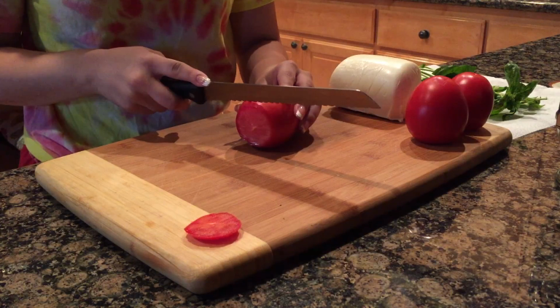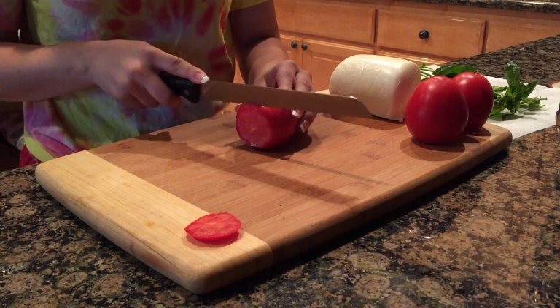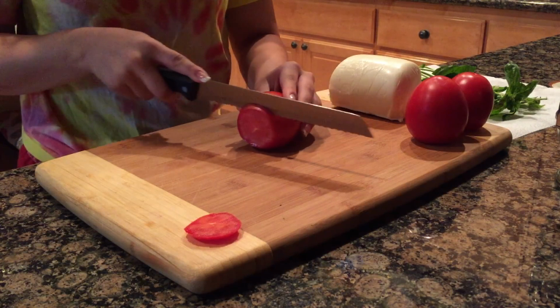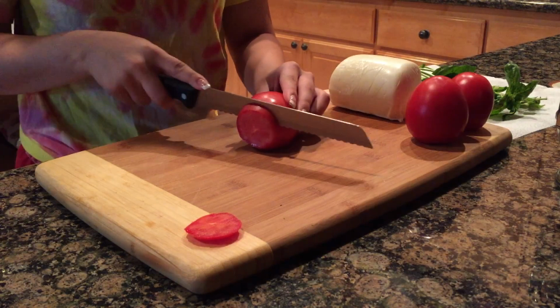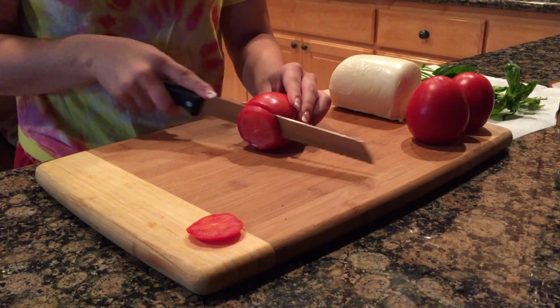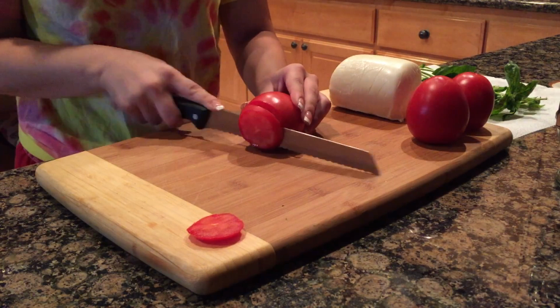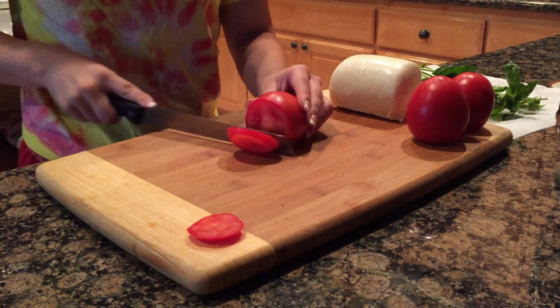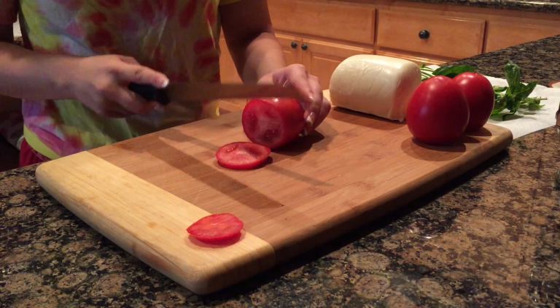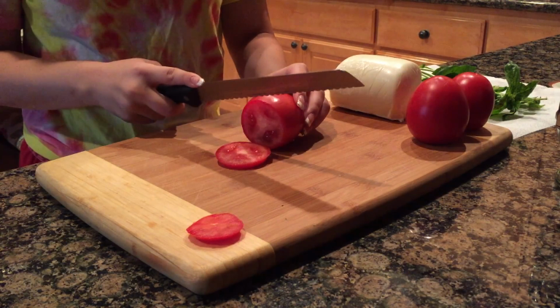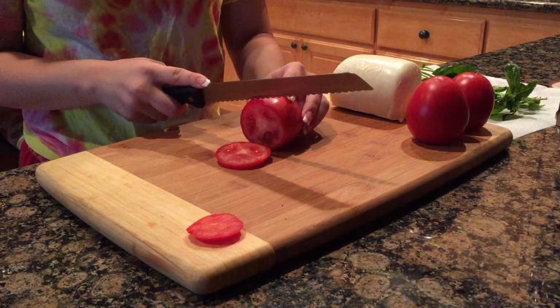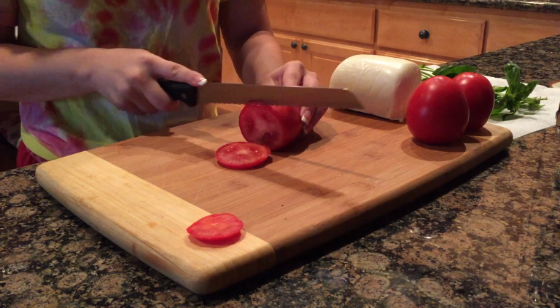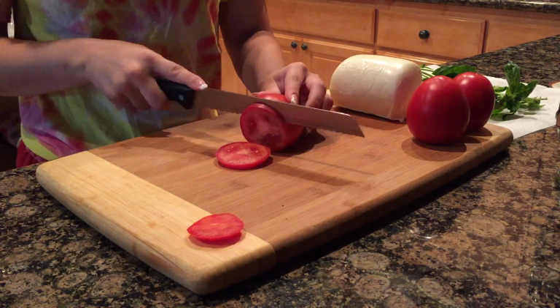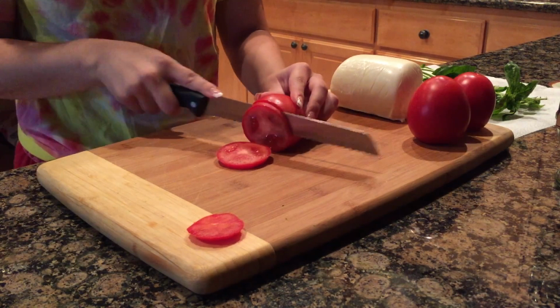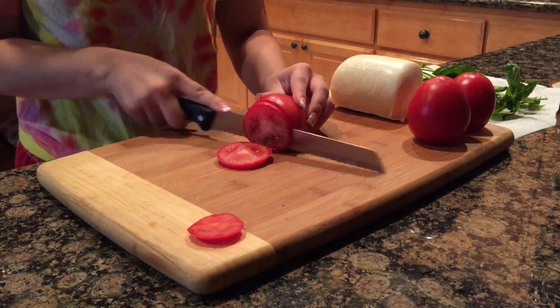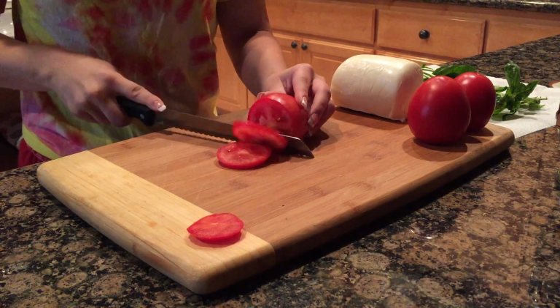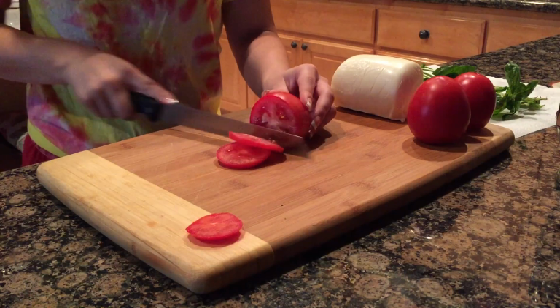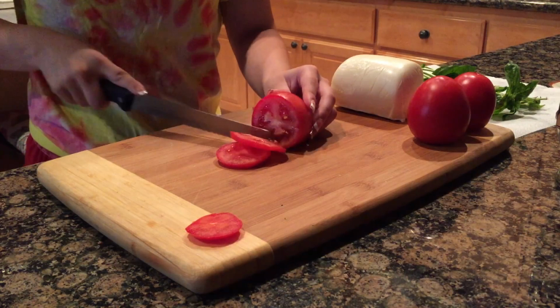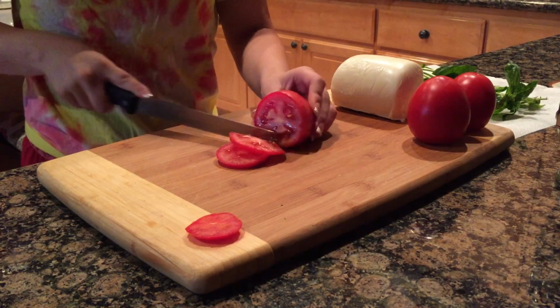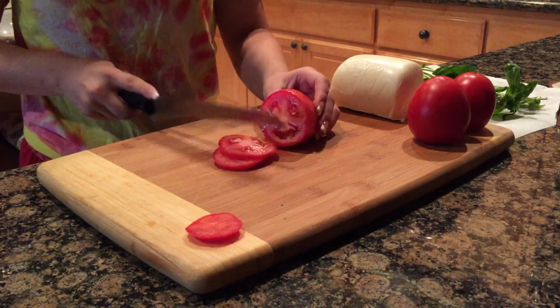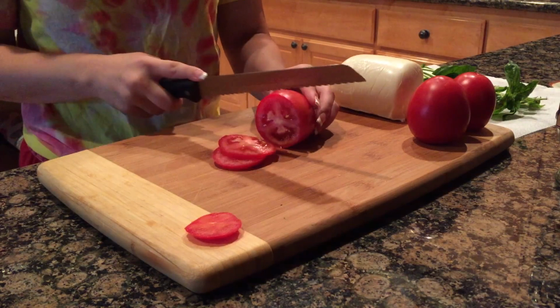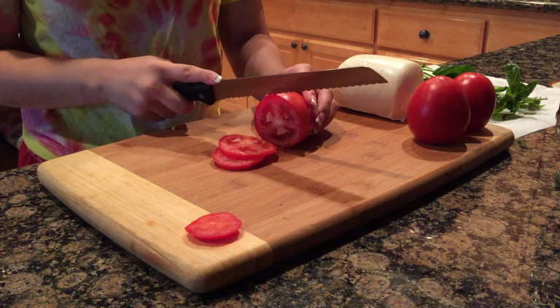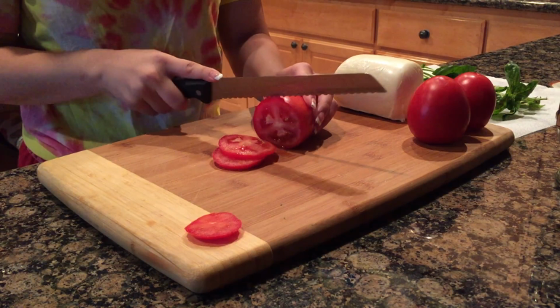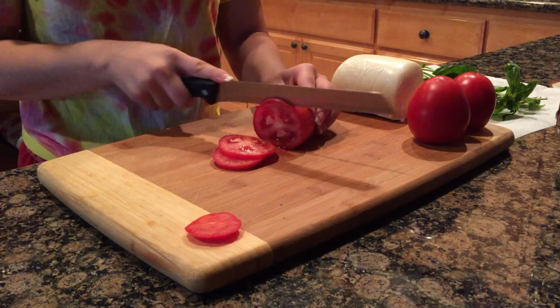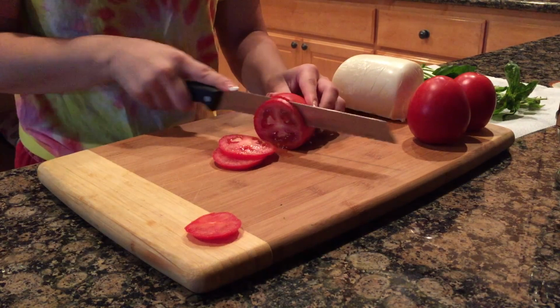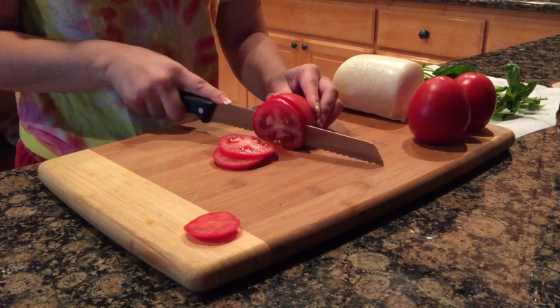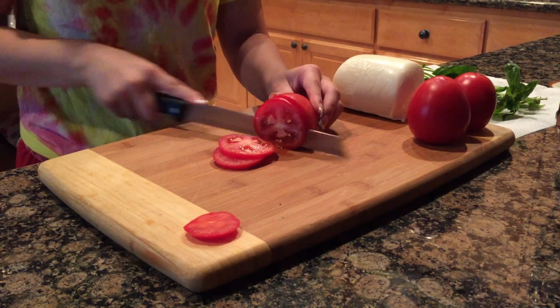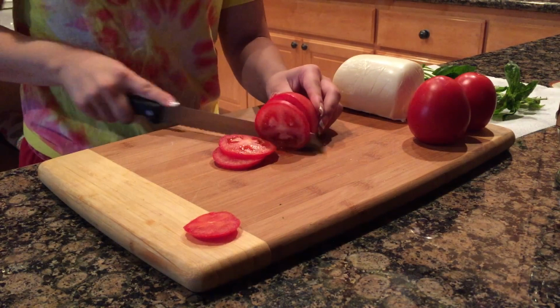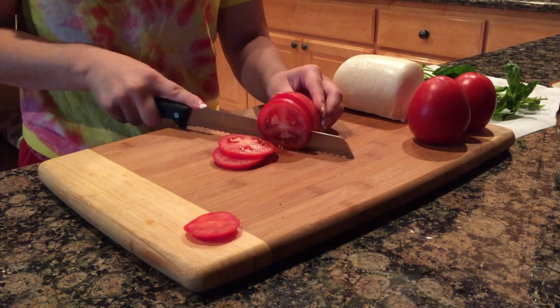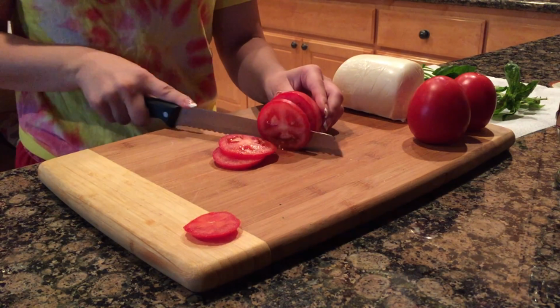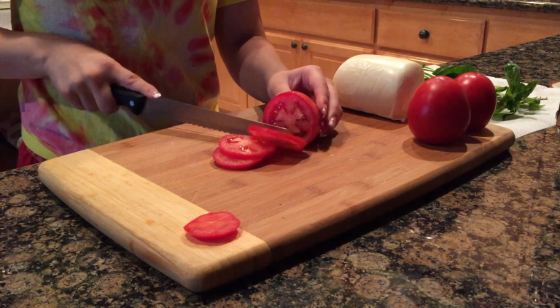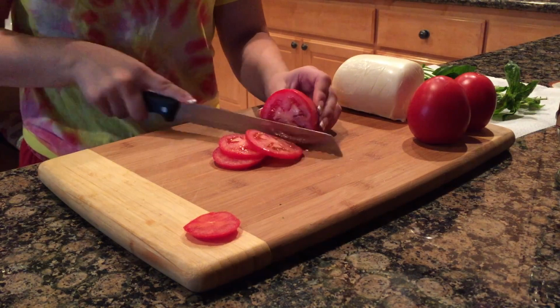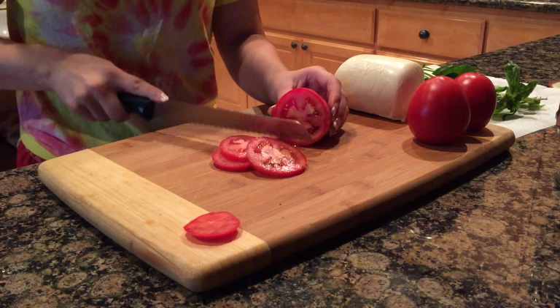The first dish is a caprese salad which originates from Italy. Ingredients are mozzarella cheese, tomato, basil, olive oil, balsamic vinegar, sea salt, and a bit of honey.